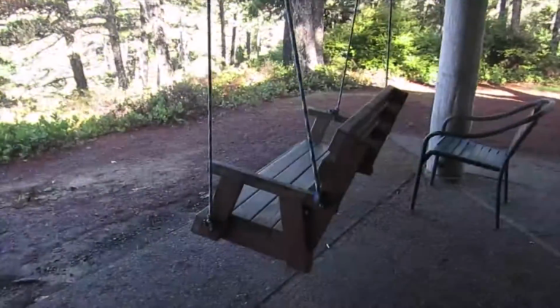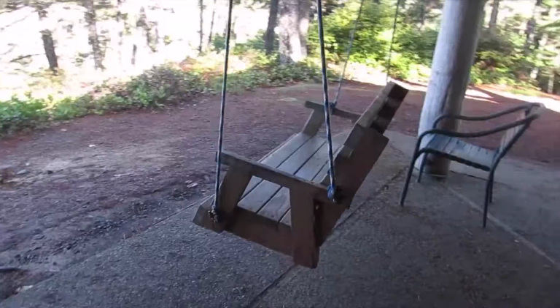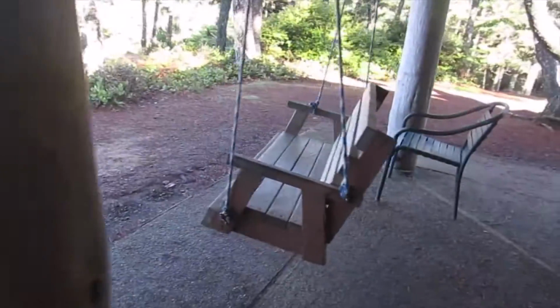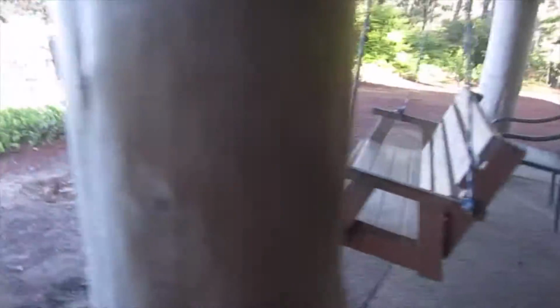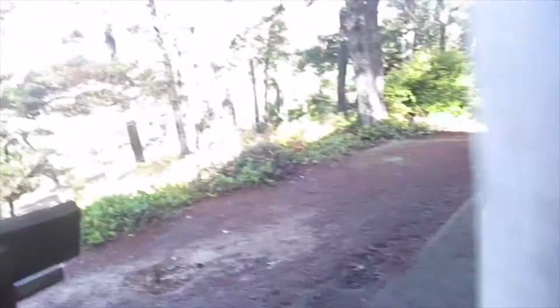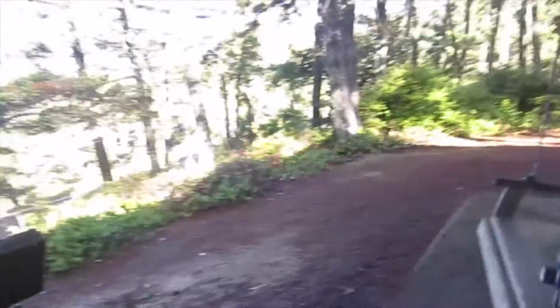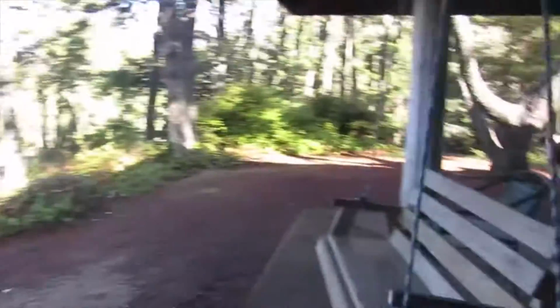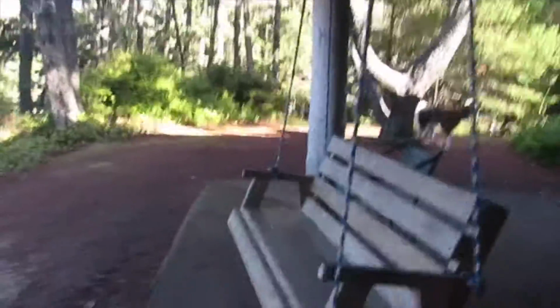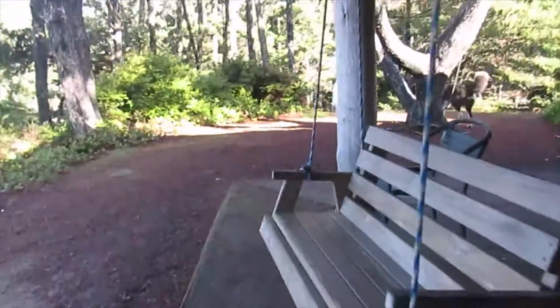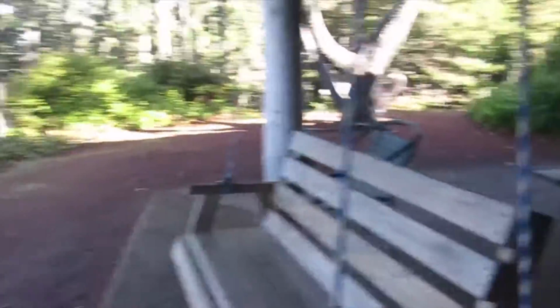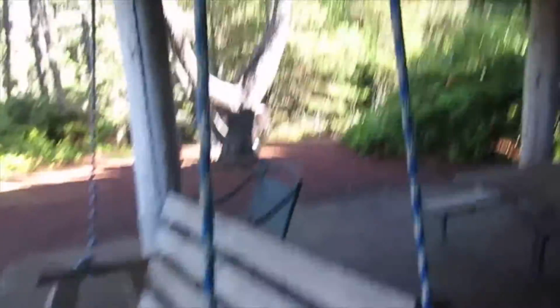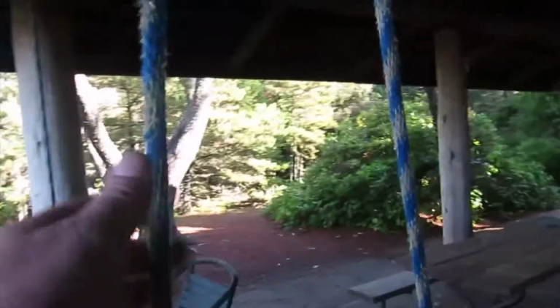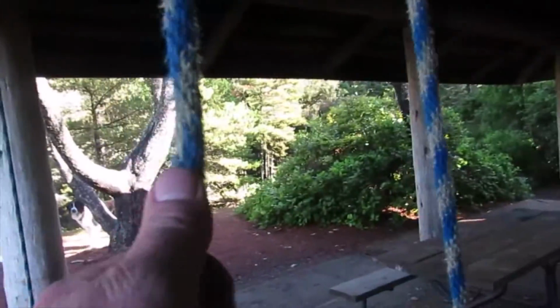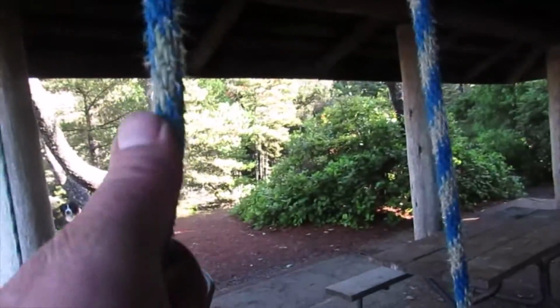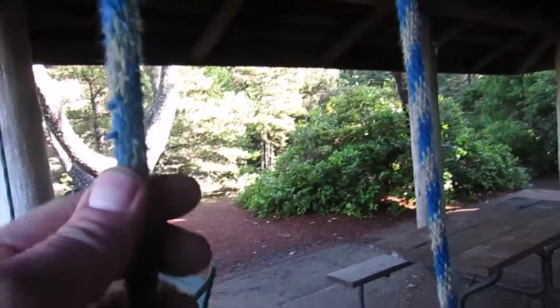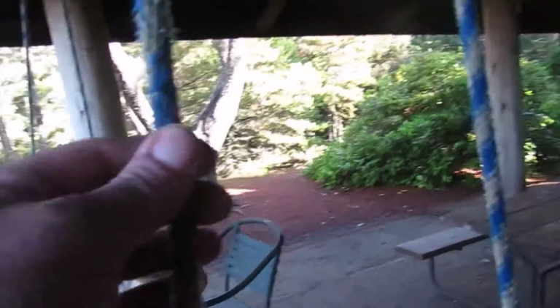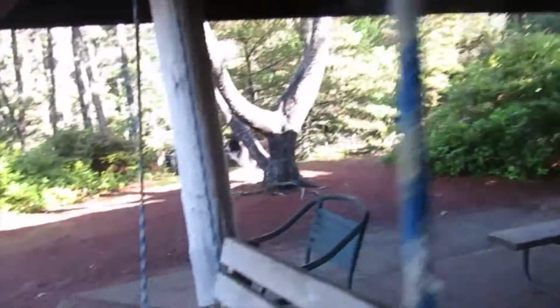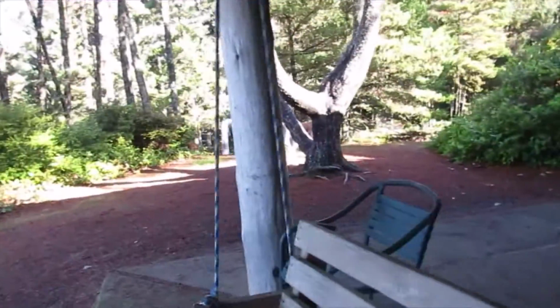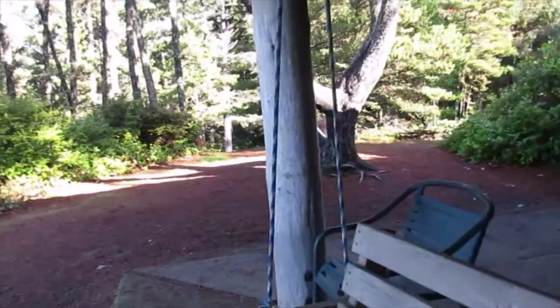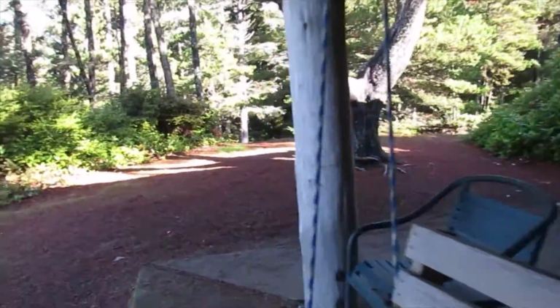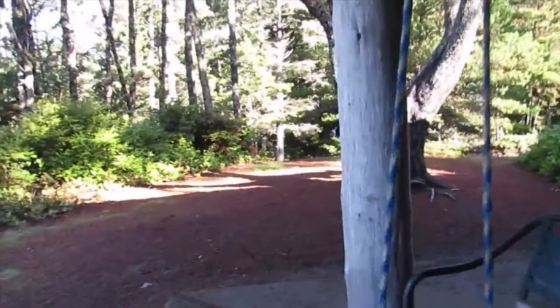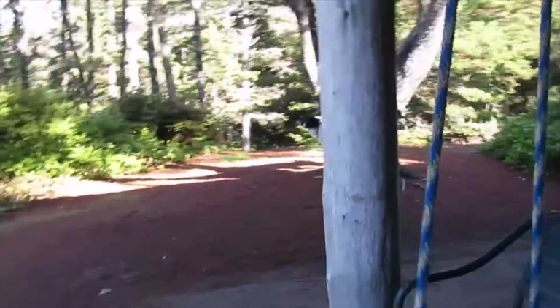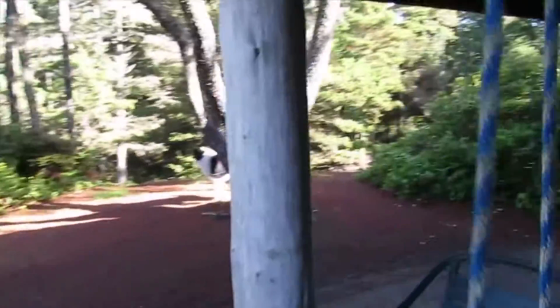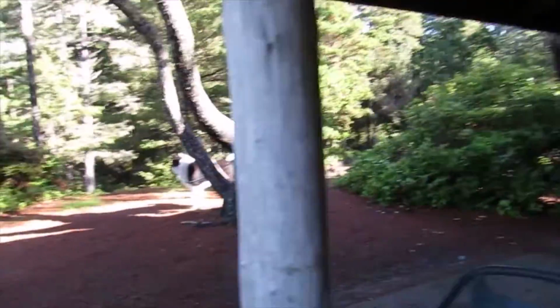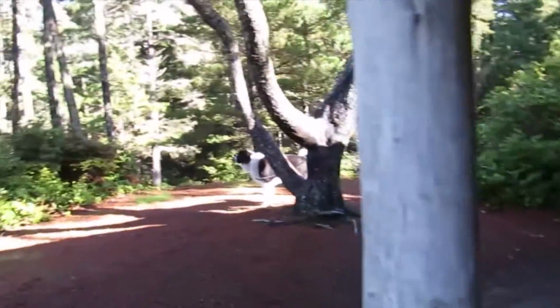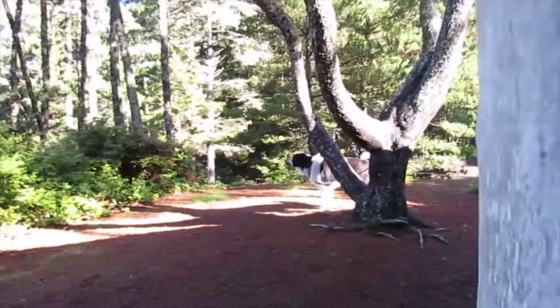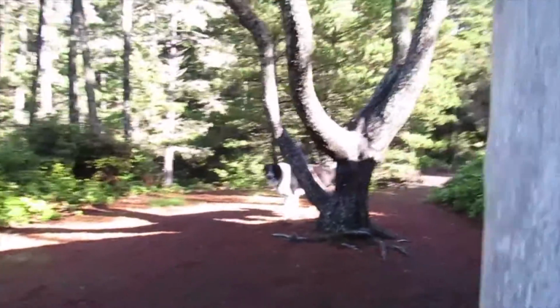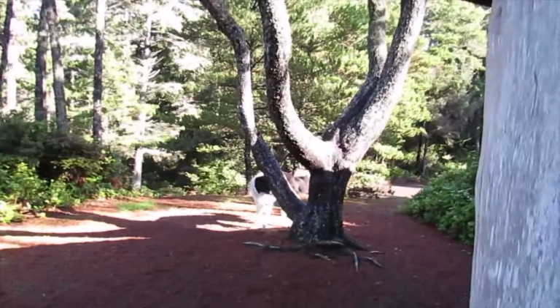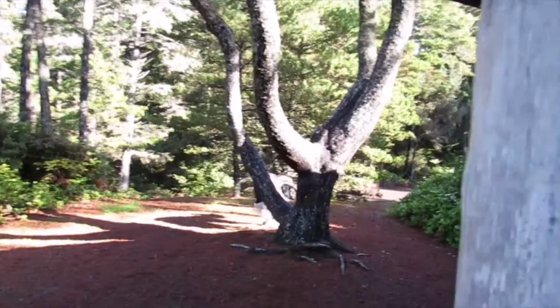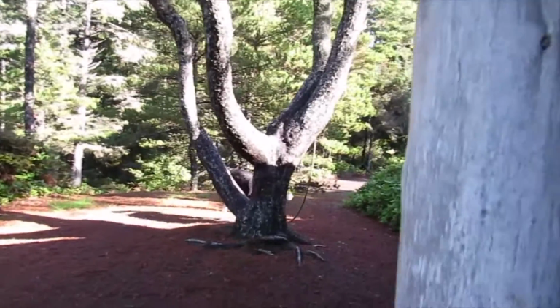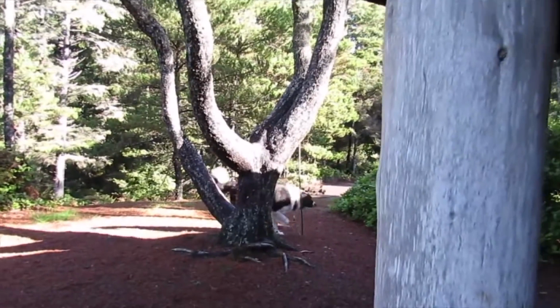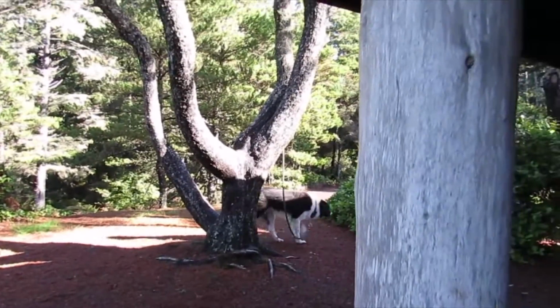Nice hanging swing. Rope looks like it's still in decent shape. Very unhappy dog because I hooked him in the tree.